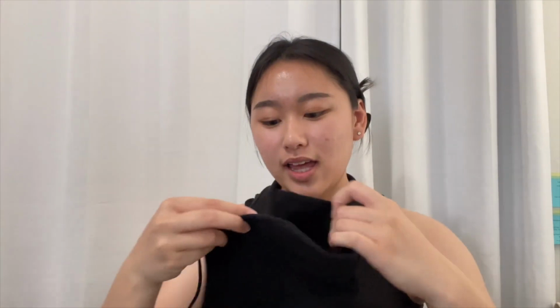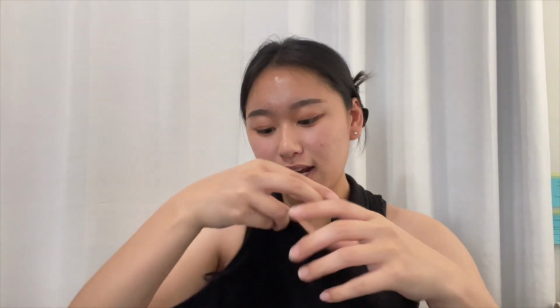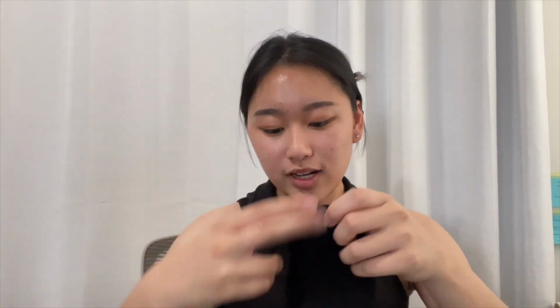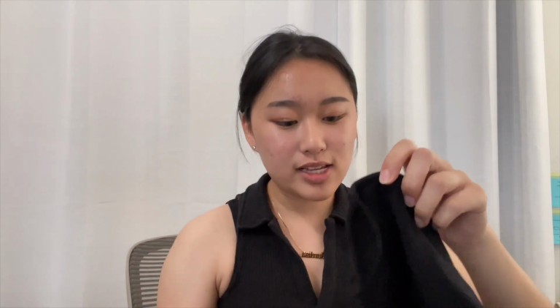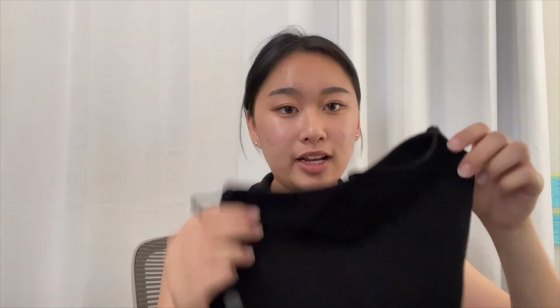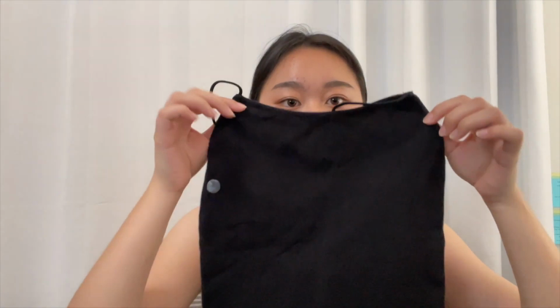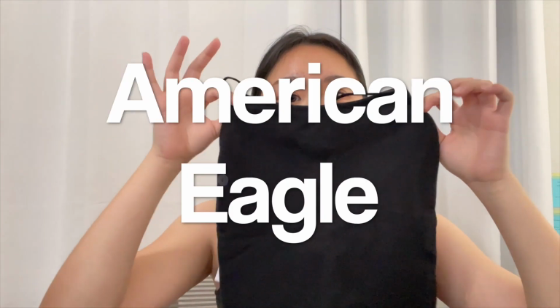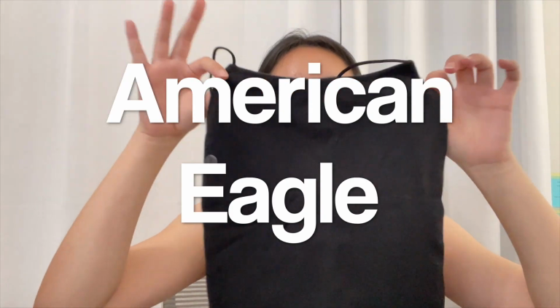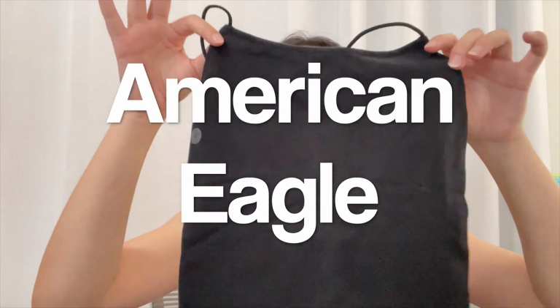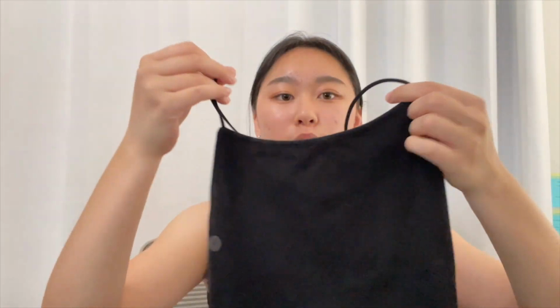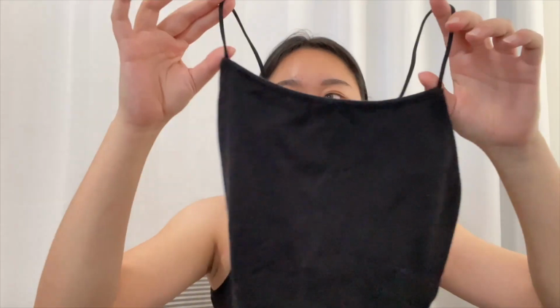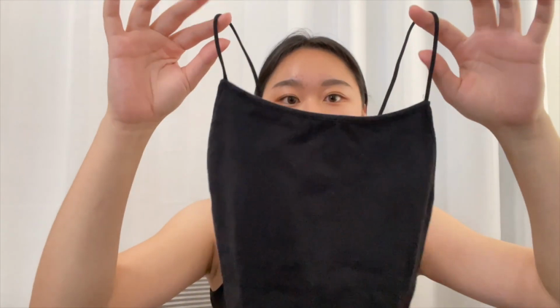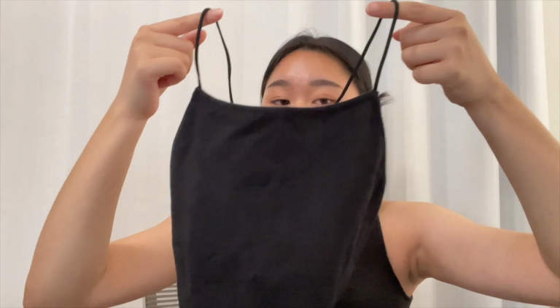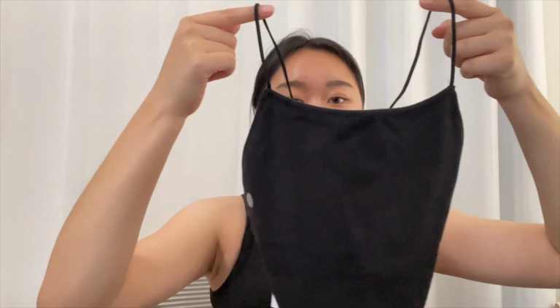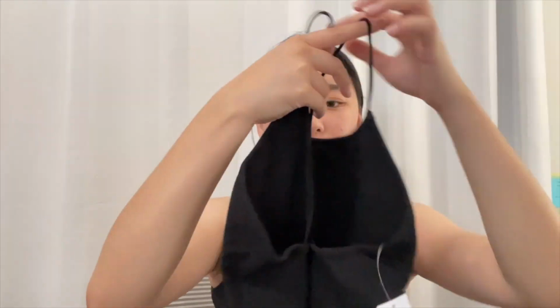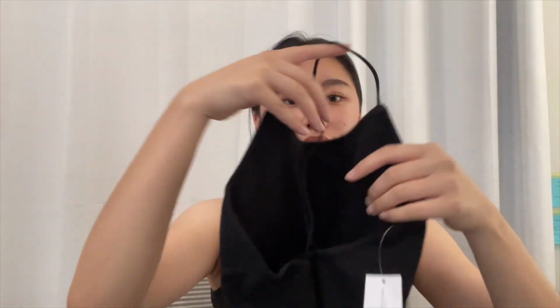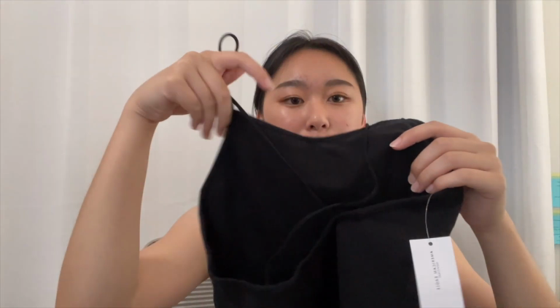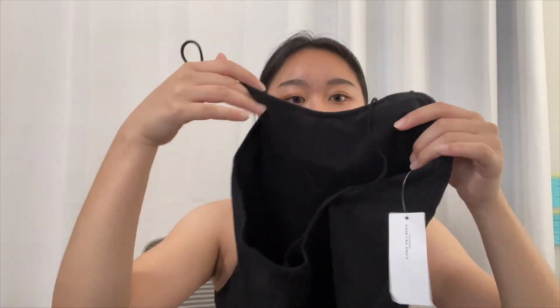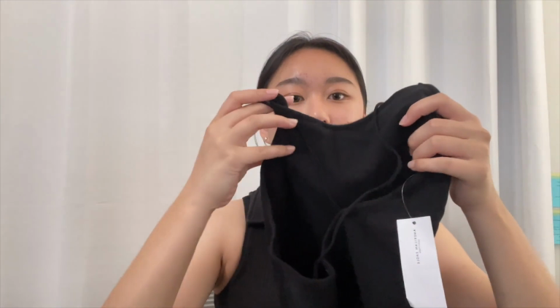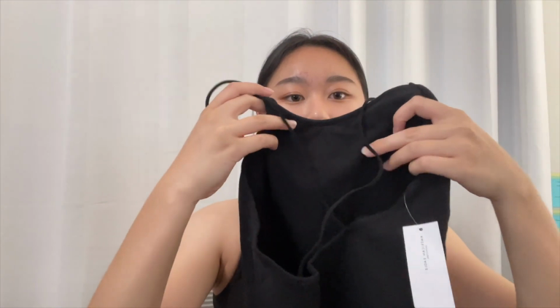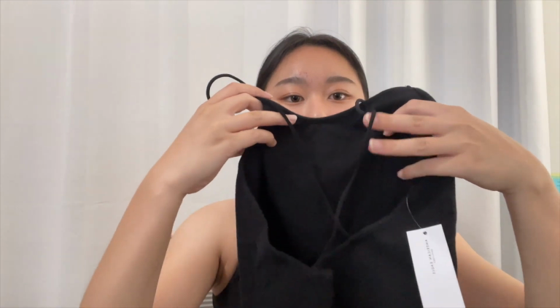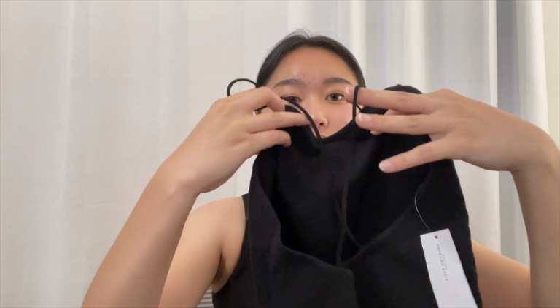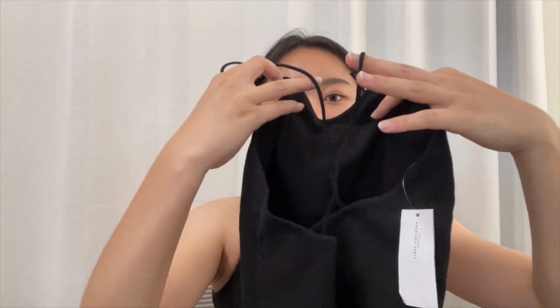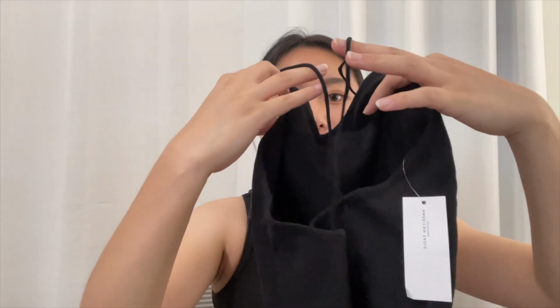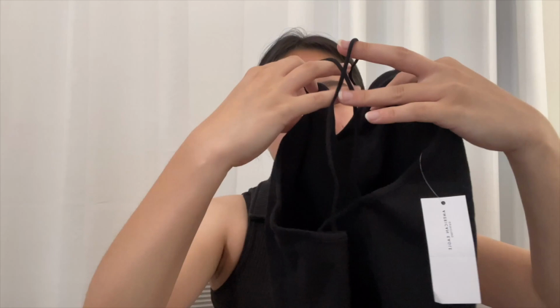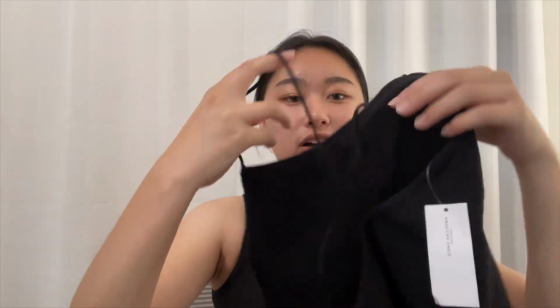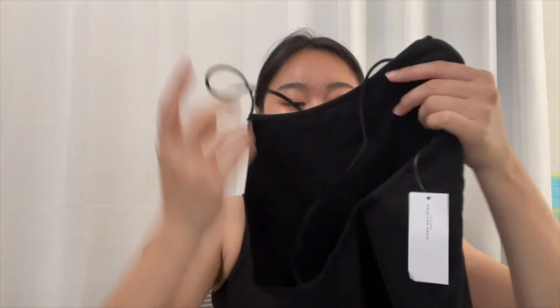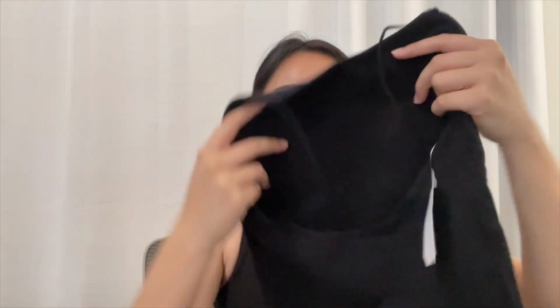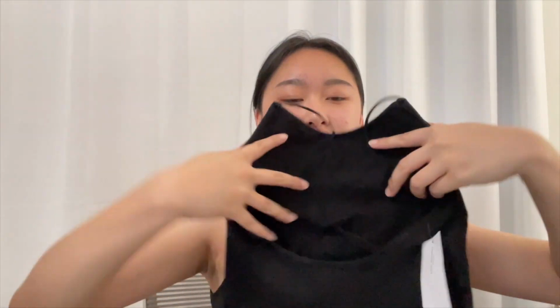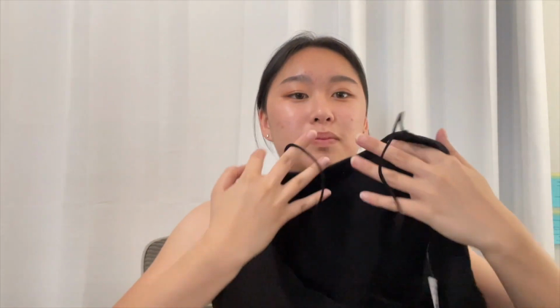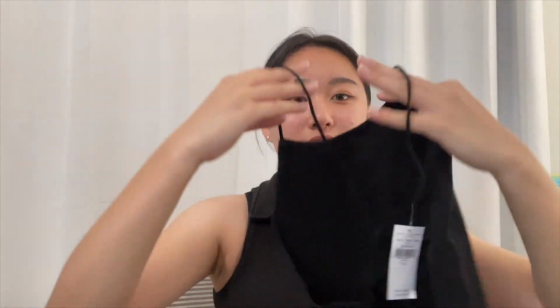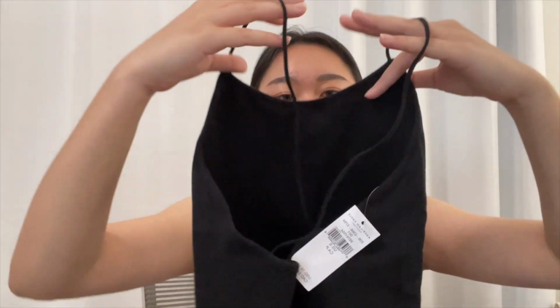And then I got this tank top from American Eagle, which has a spaghetti strap. And the back here has straps that are crossed. I don't know how to explain this, but you guys can see it.